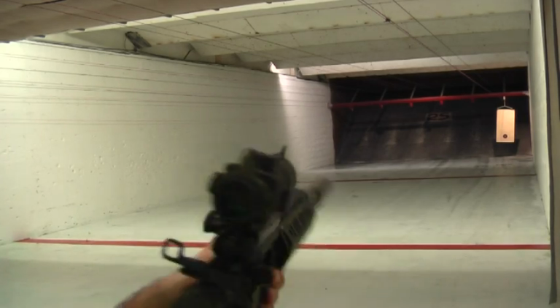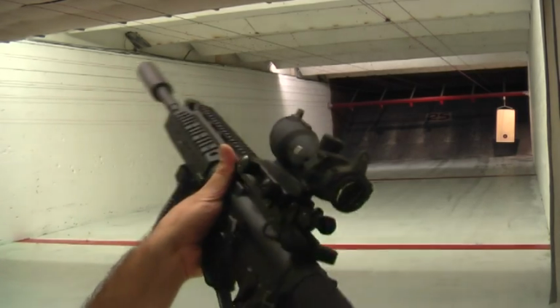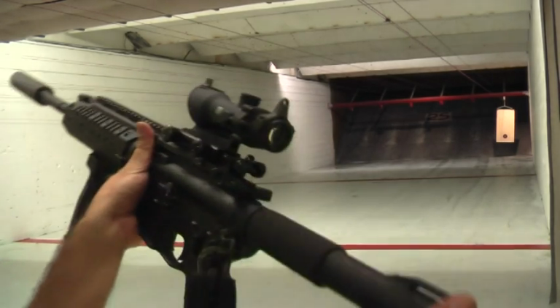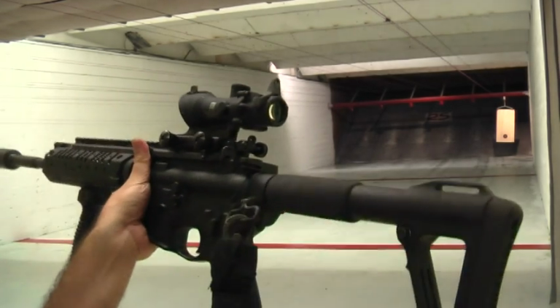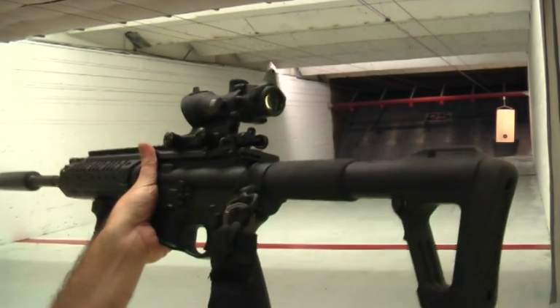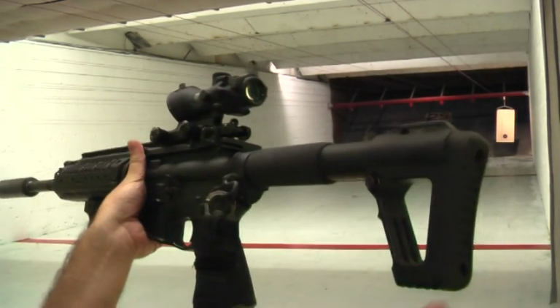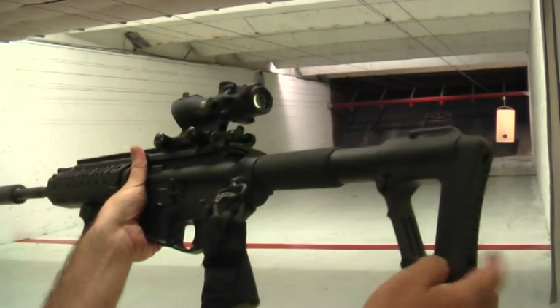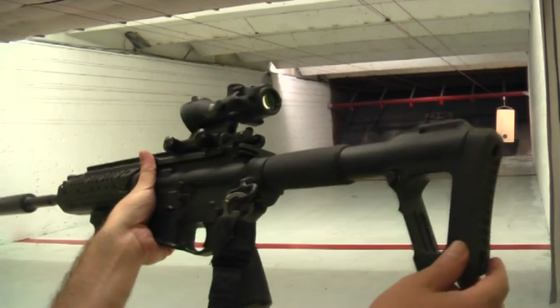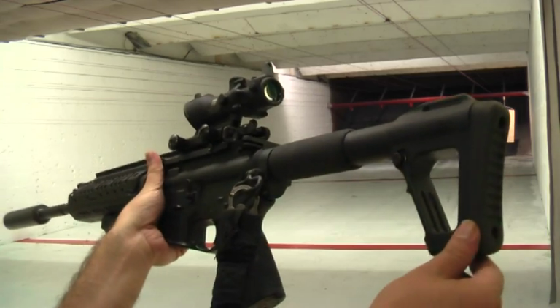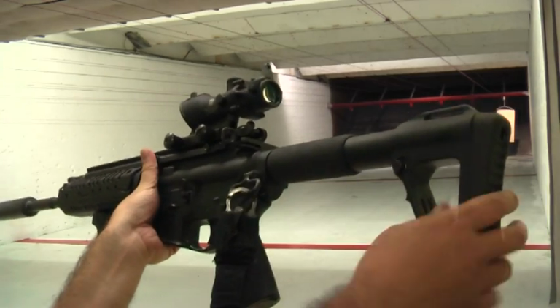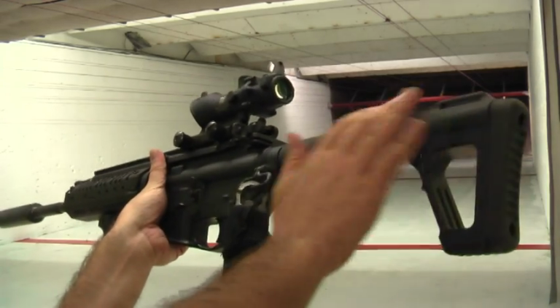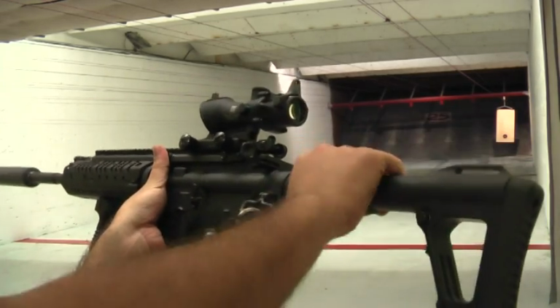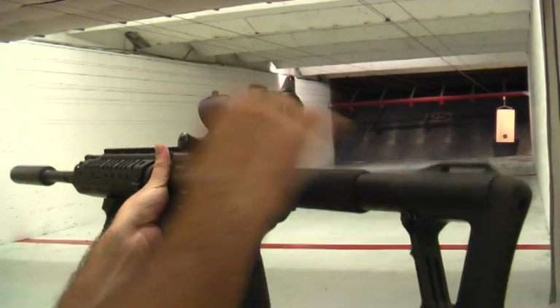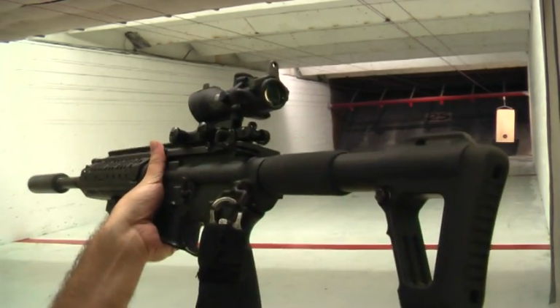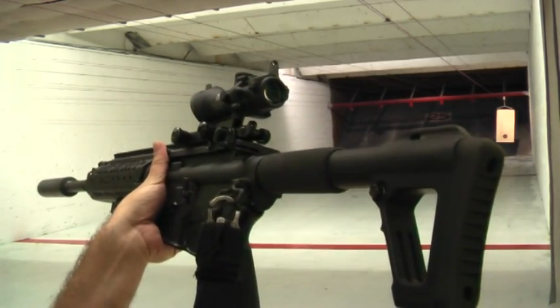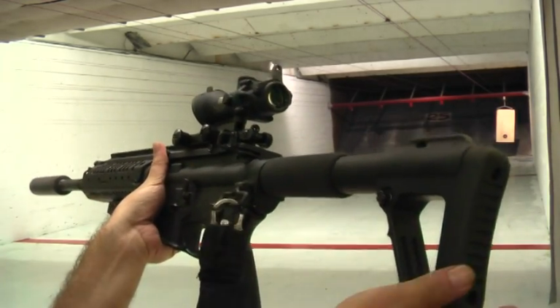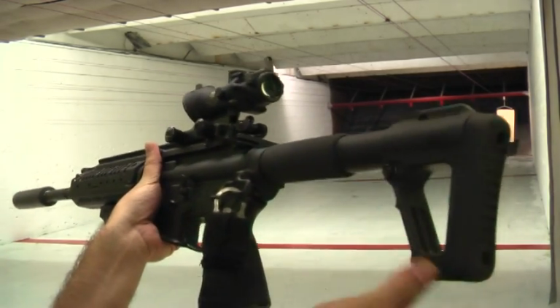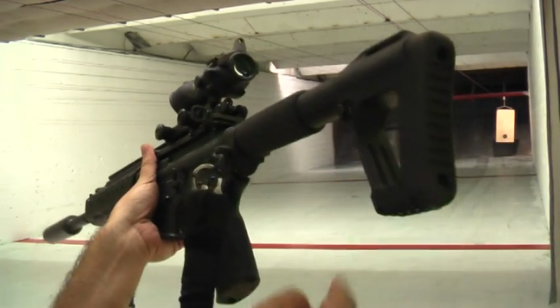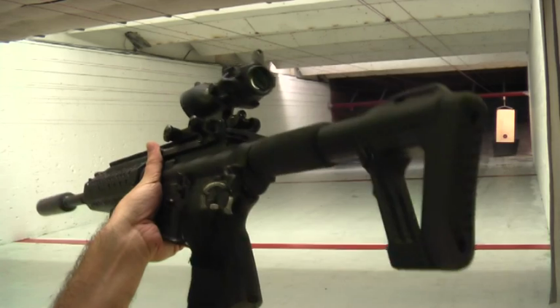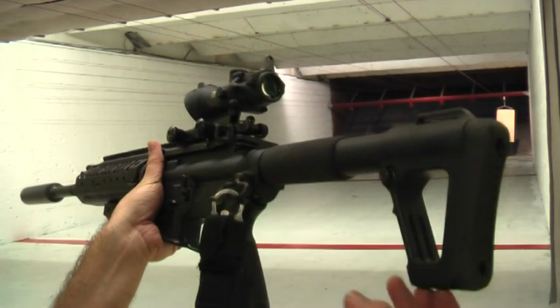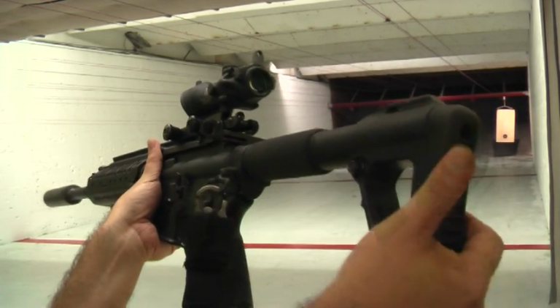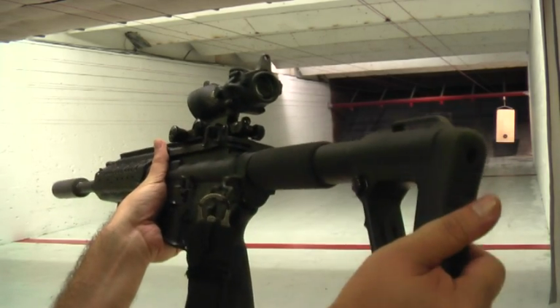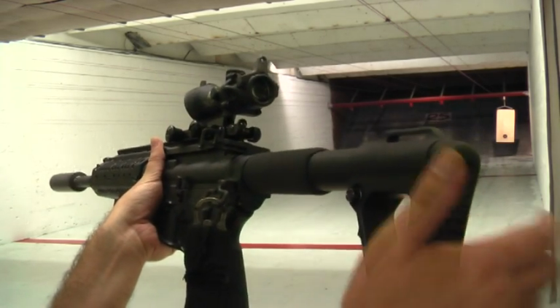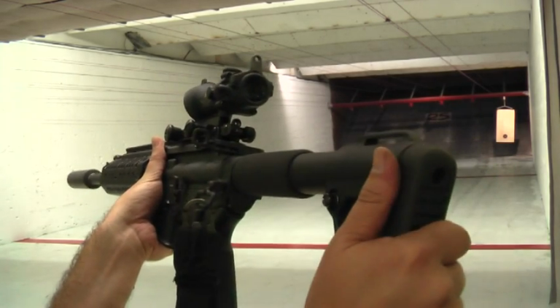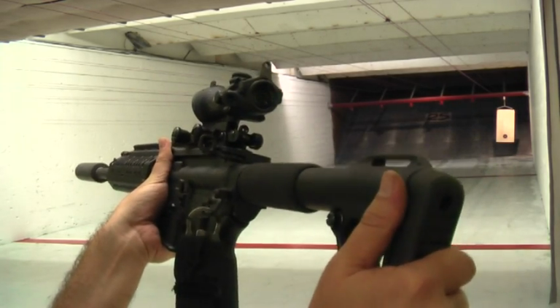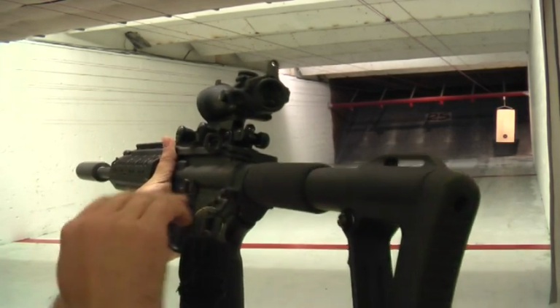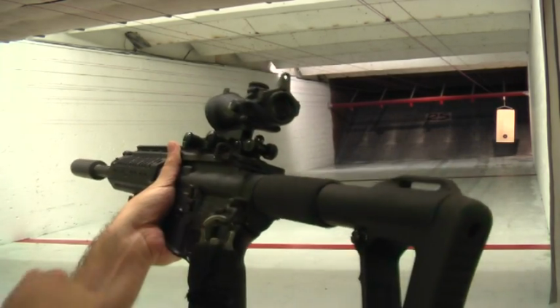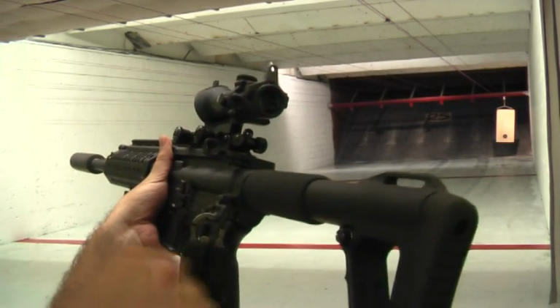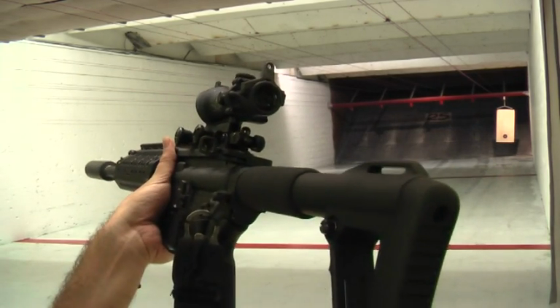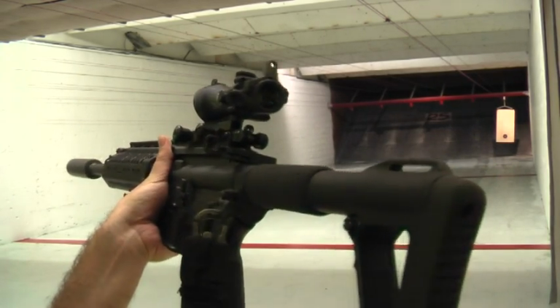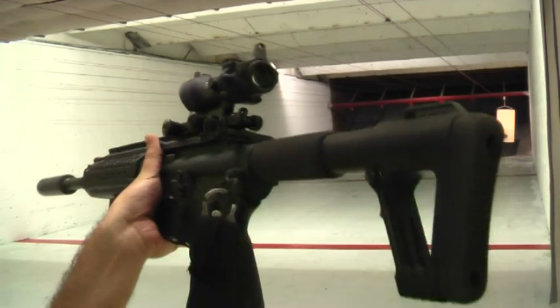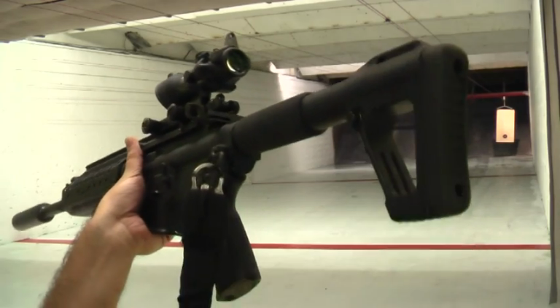It is using an ACE SOCOM IV stock, also known as a battle hammer, because this point here is supposedly used as an entry tool. I've never actually seen anybody use it before.